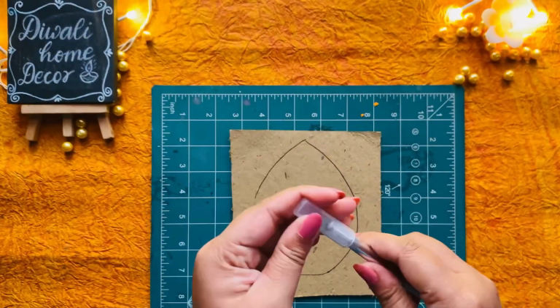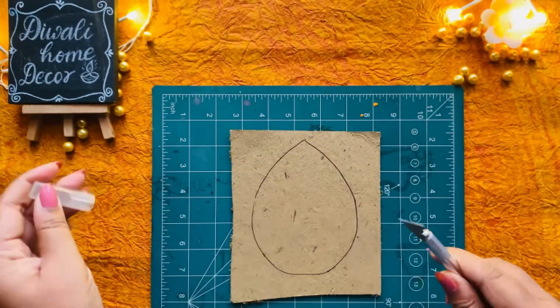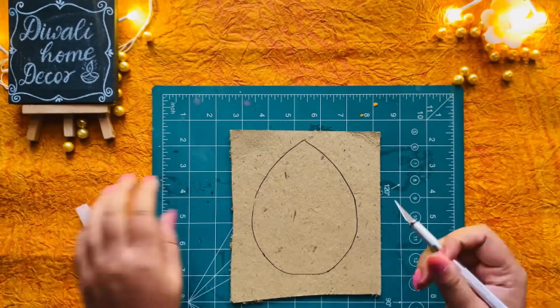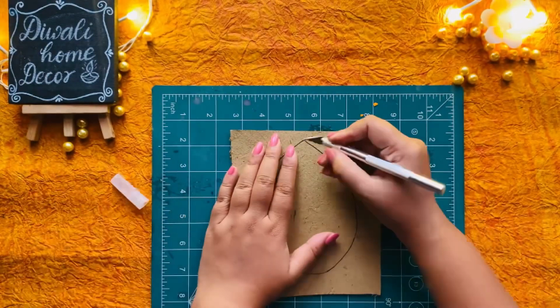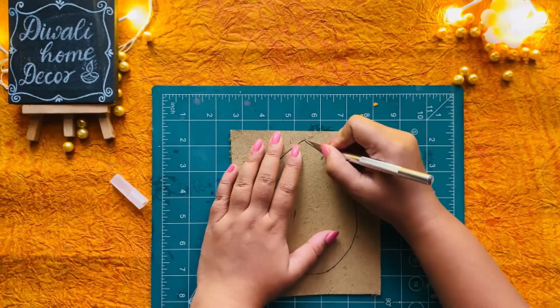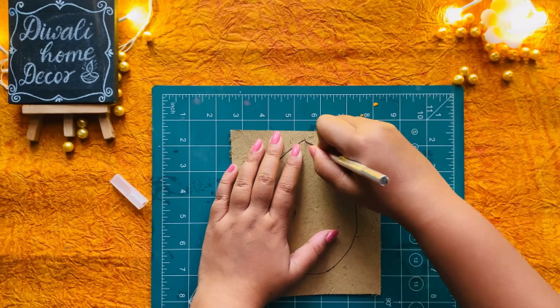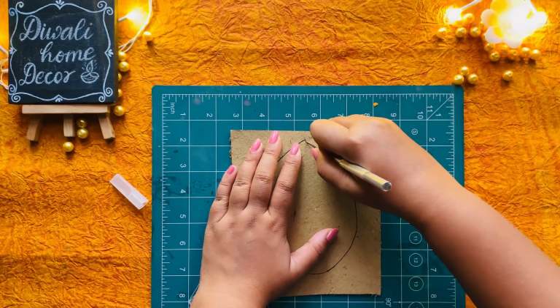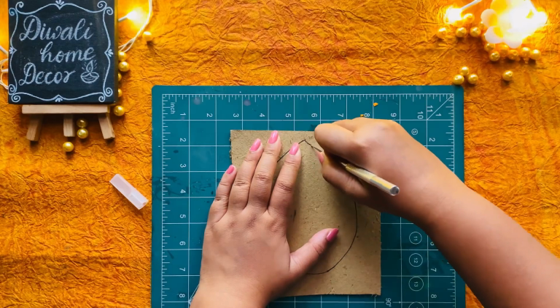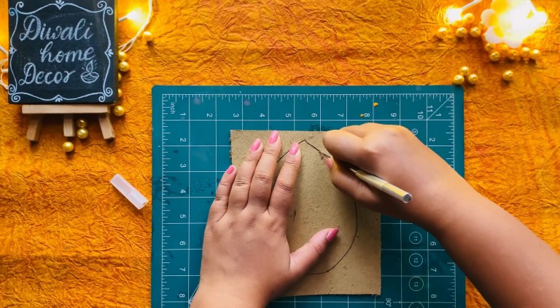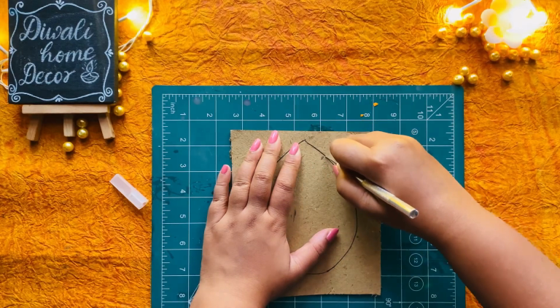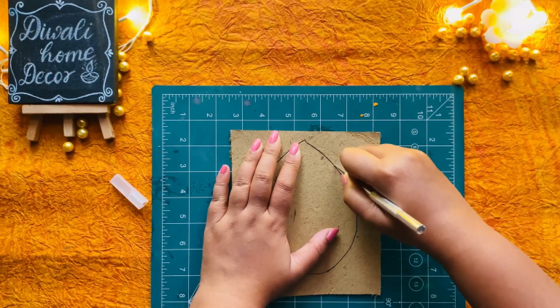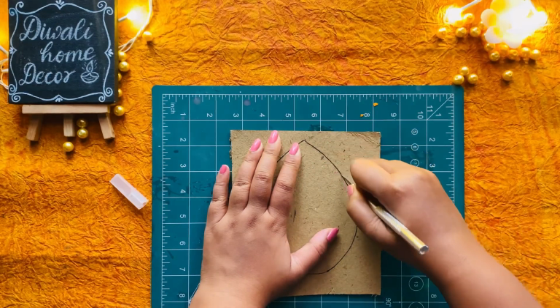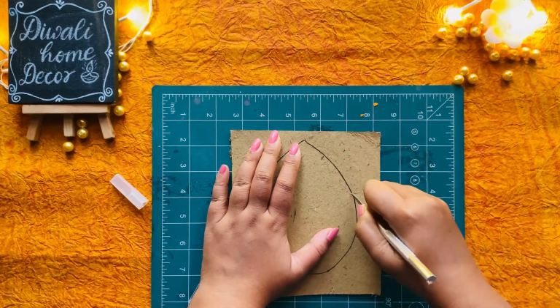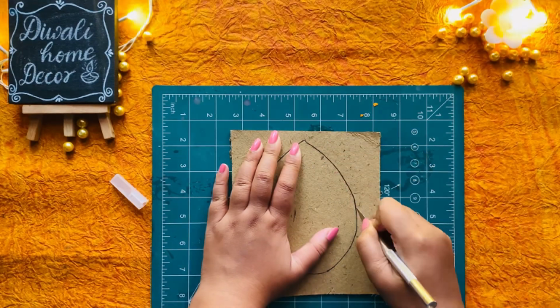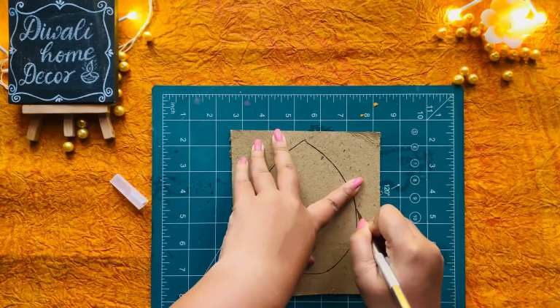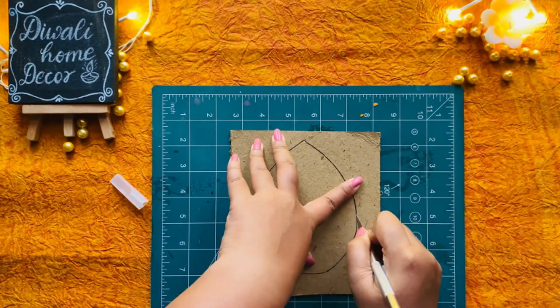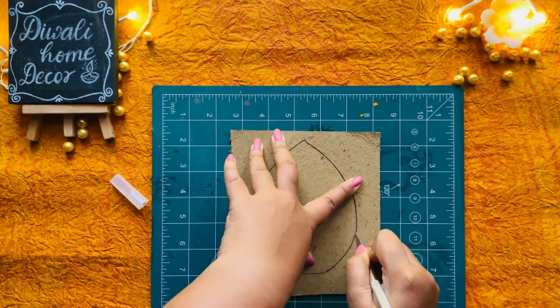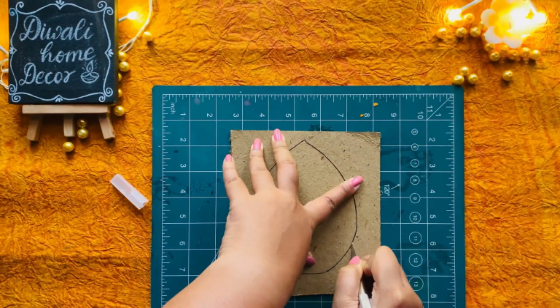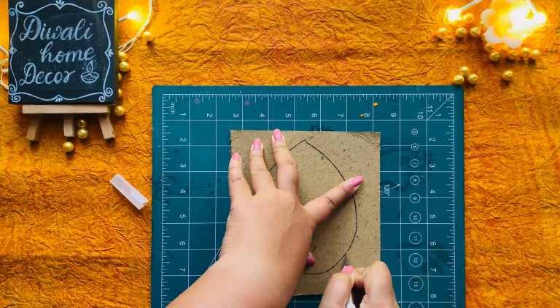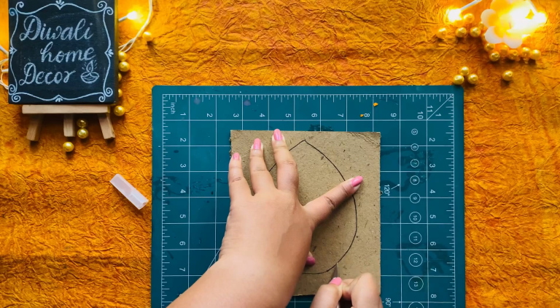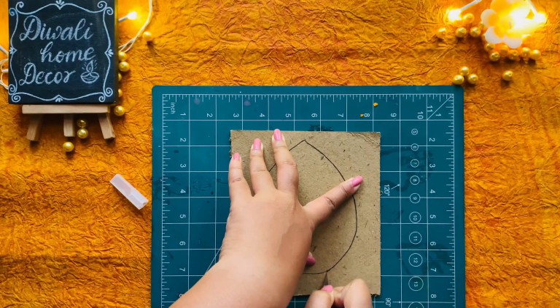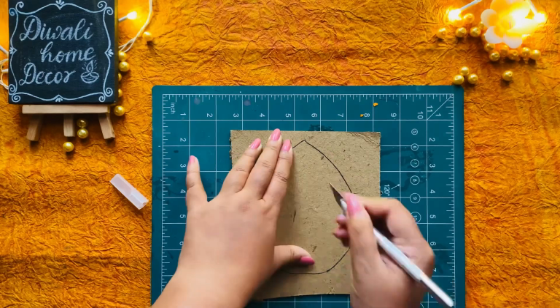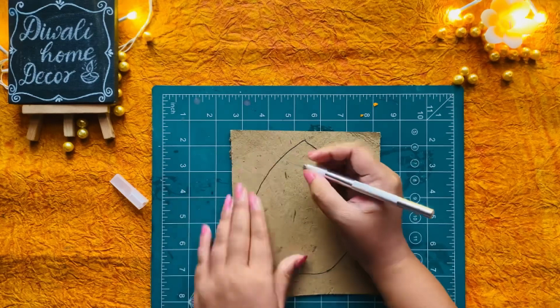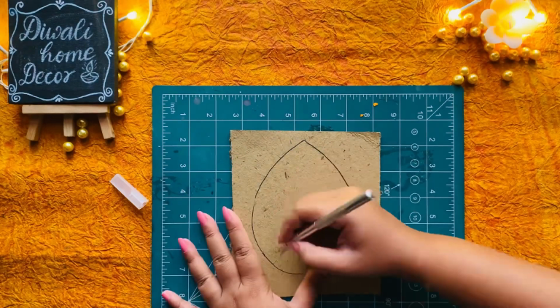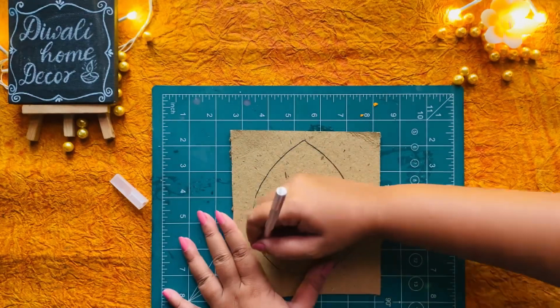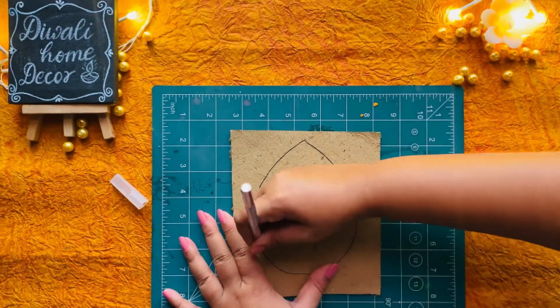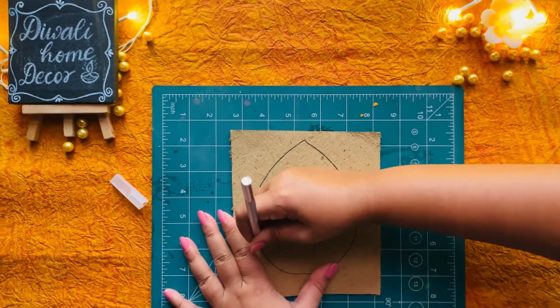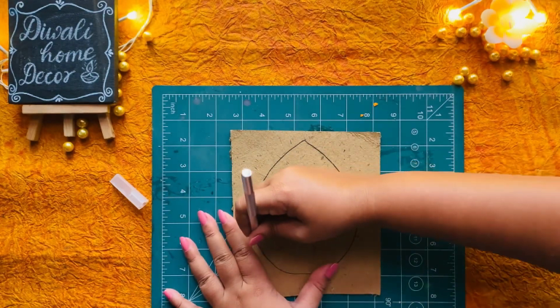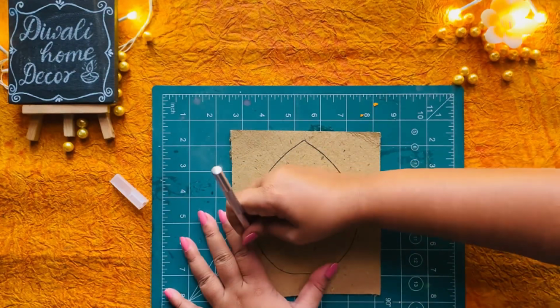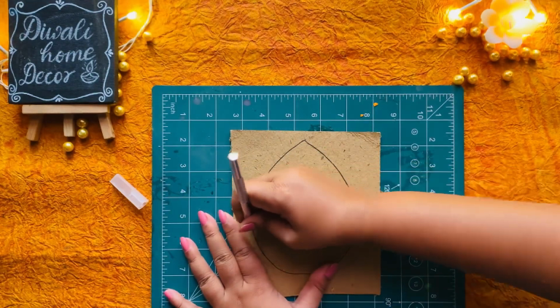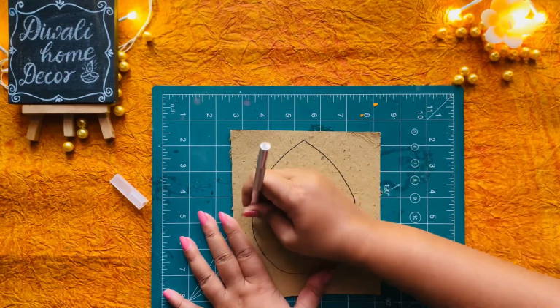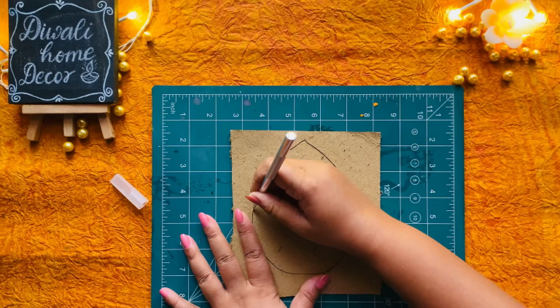First, I took some sturdy cardboard and cut it into six petal shapes. You will want to make sure your petals are evenly sized for a lovely symmetrical look. I used a precision knife to cut them.